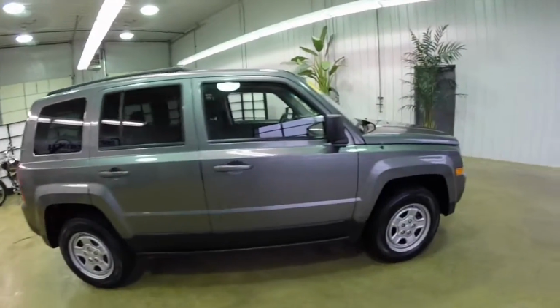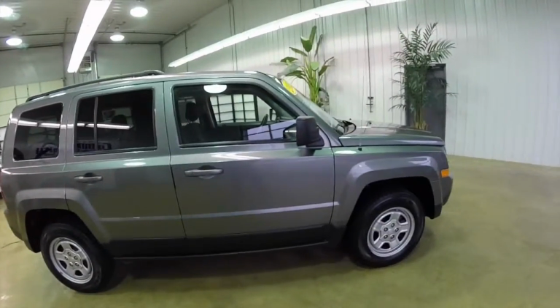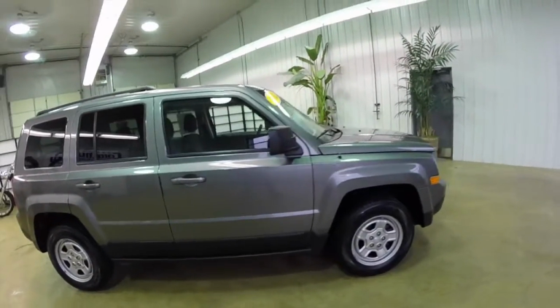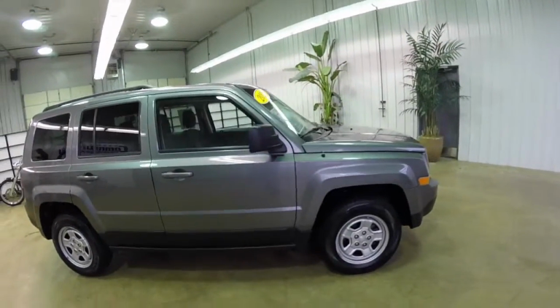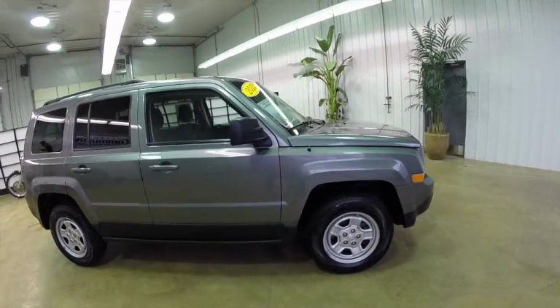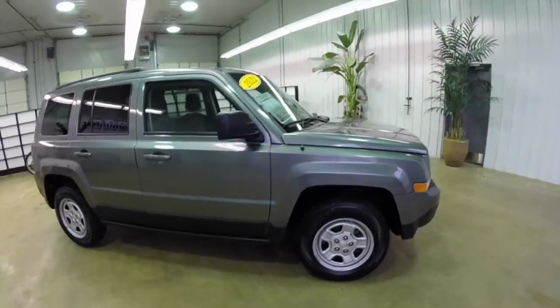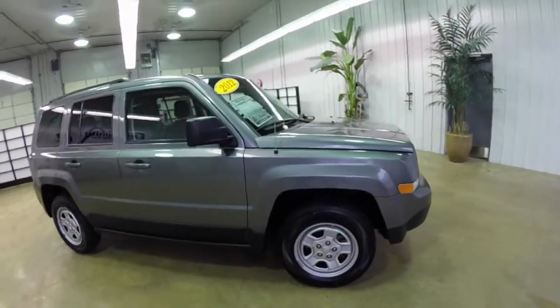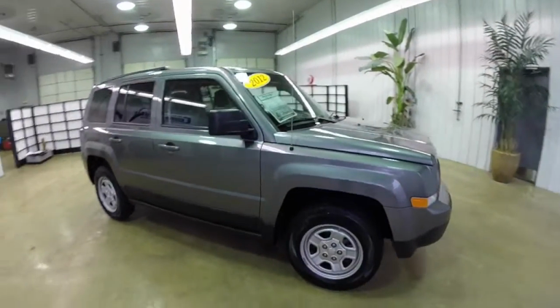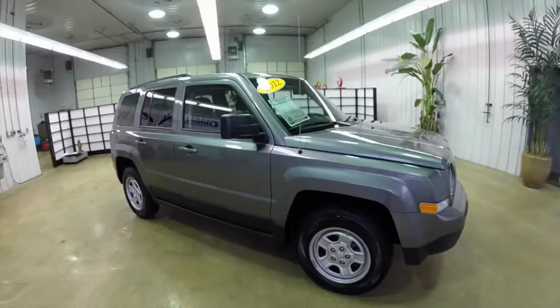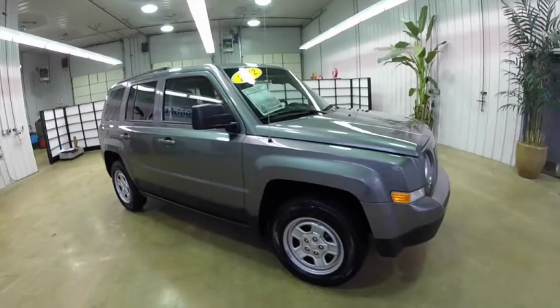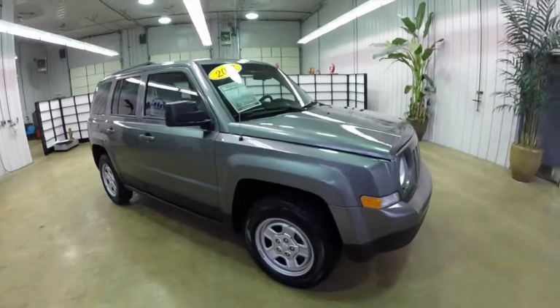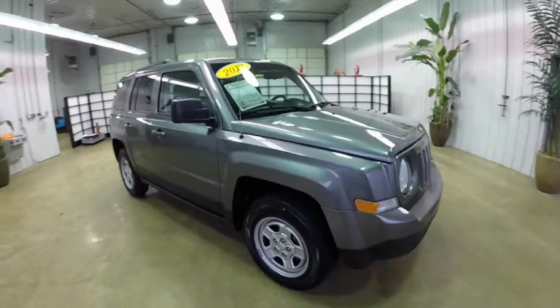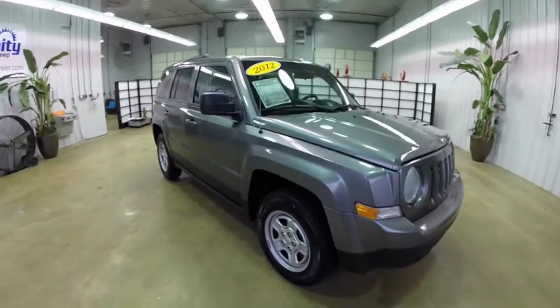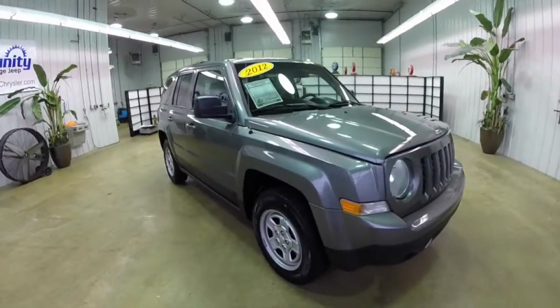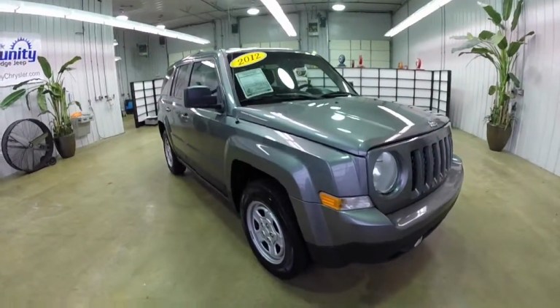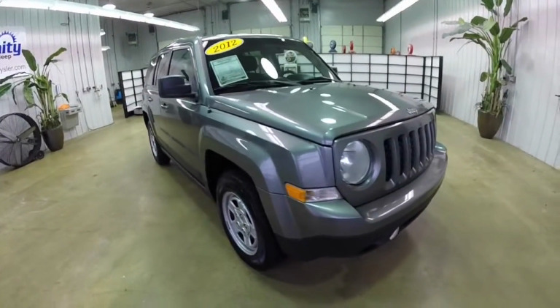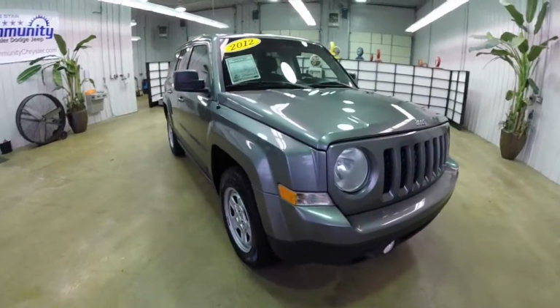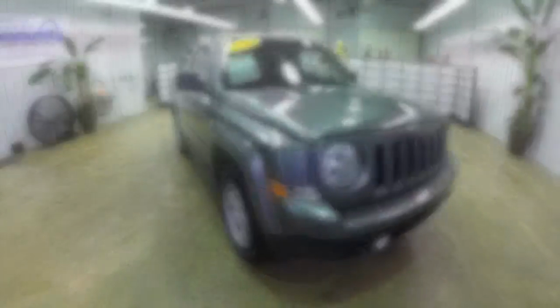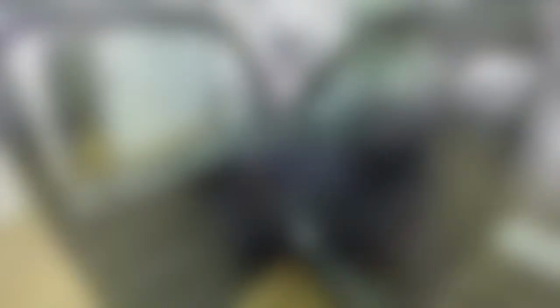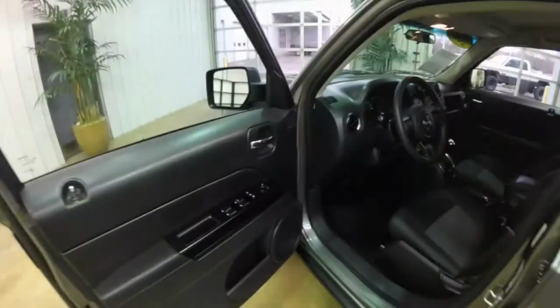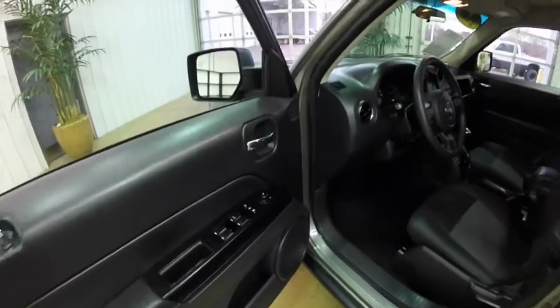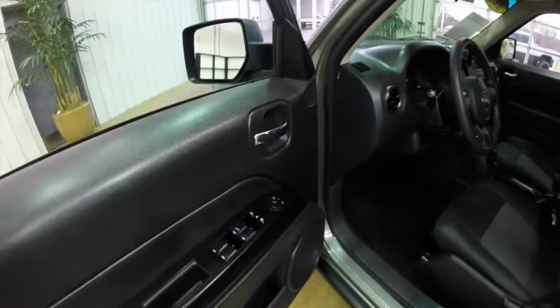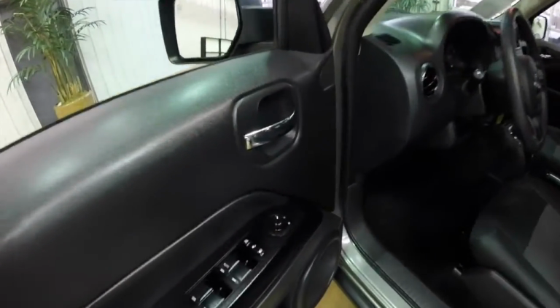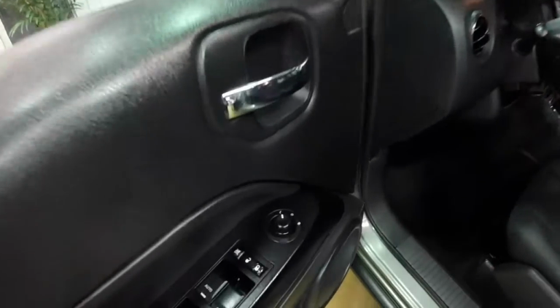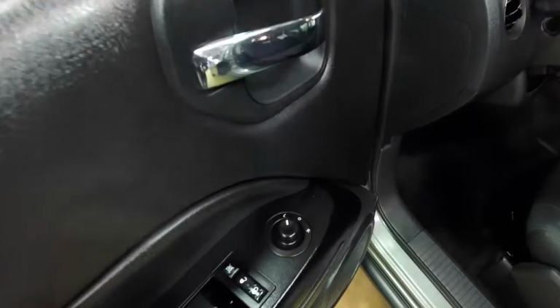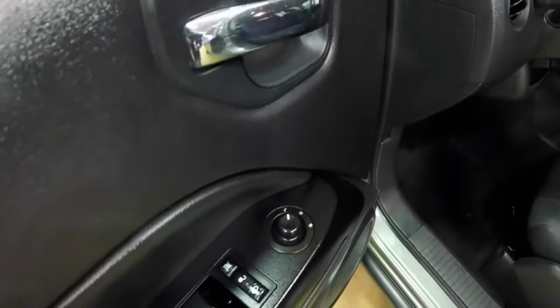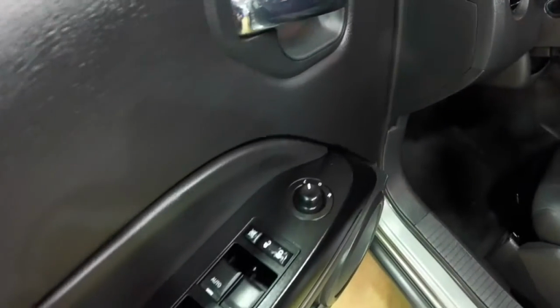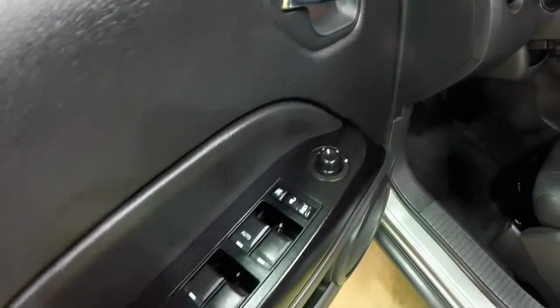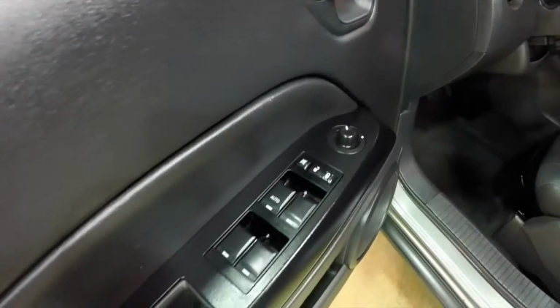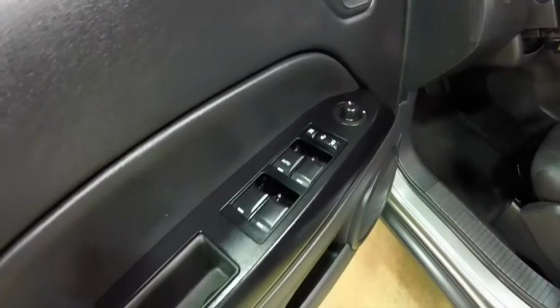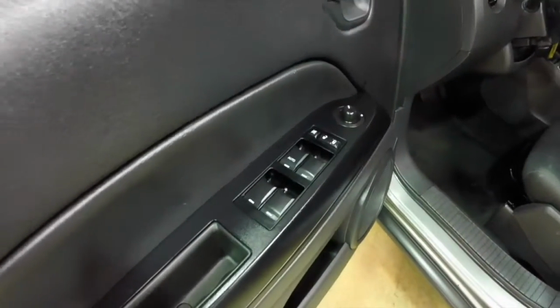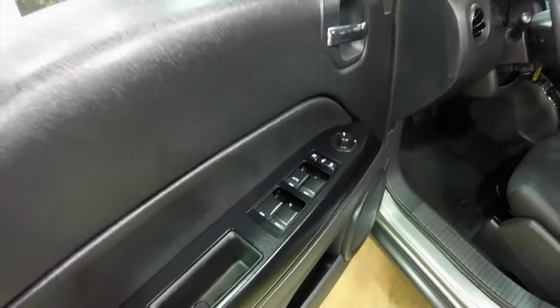This vehicle does have keyless remote entry. Inside we have power windows, mirrors, and door locks. The mirrors are also heated.